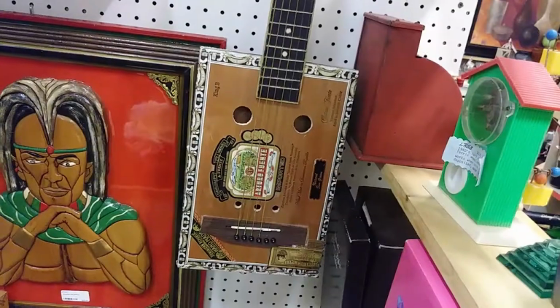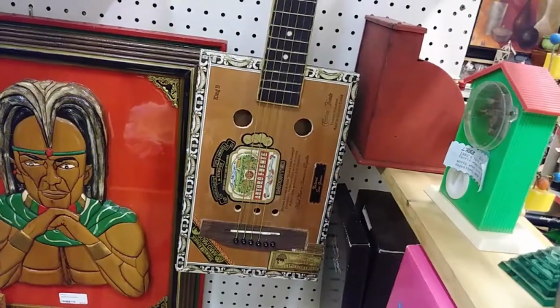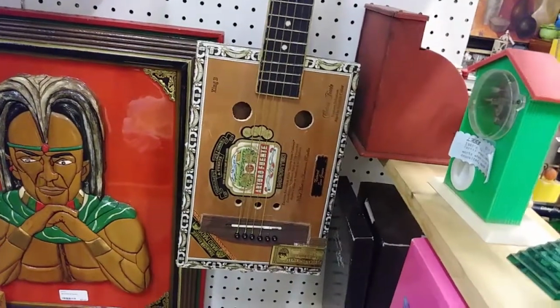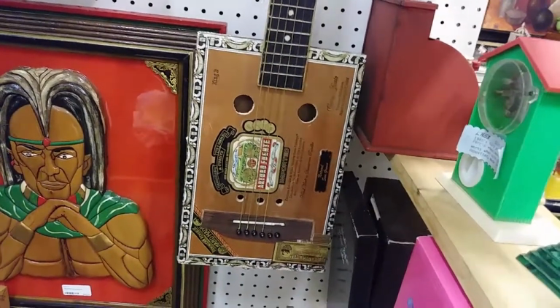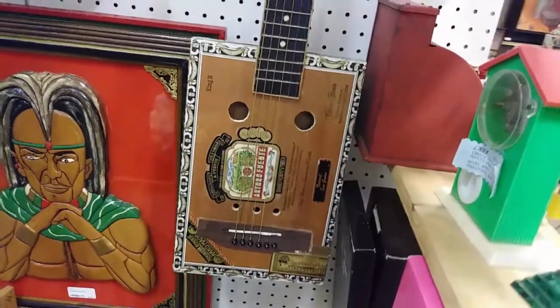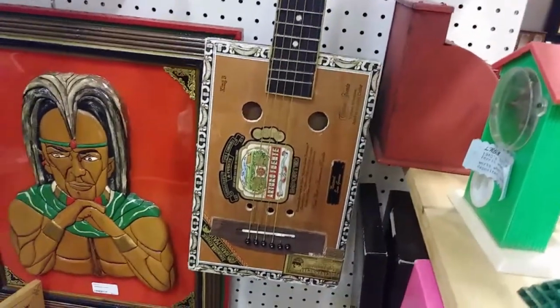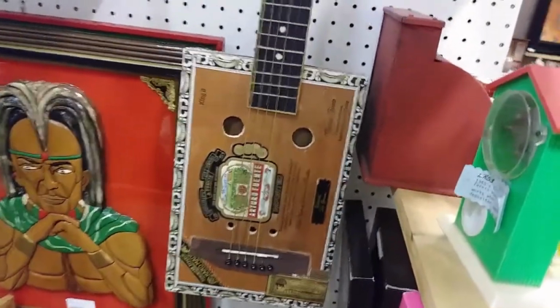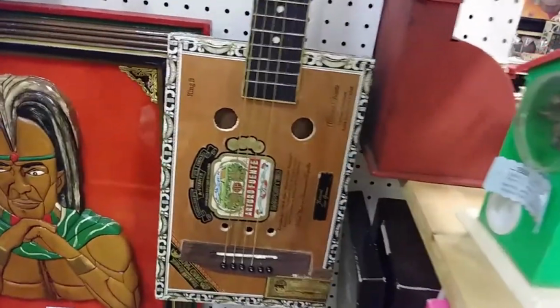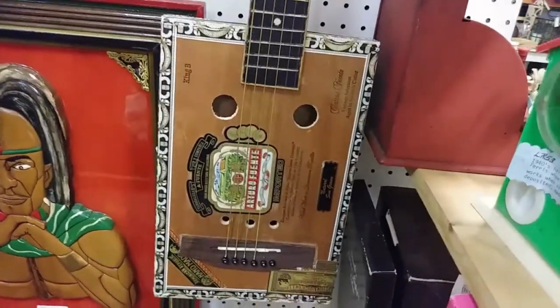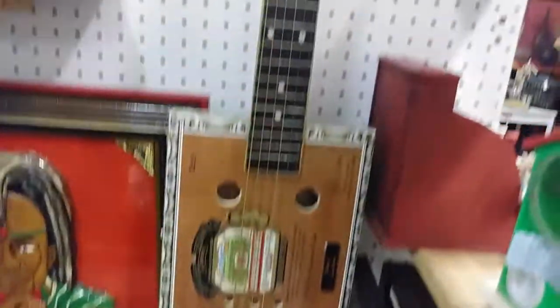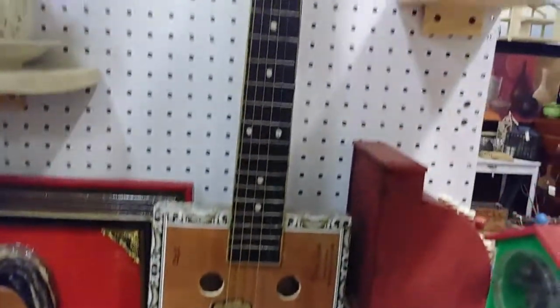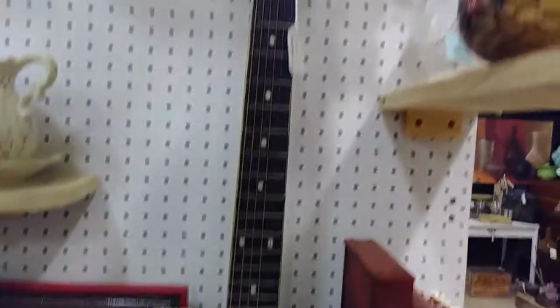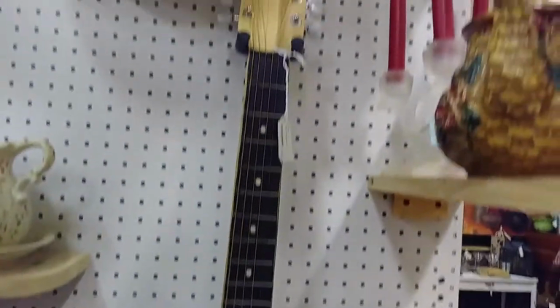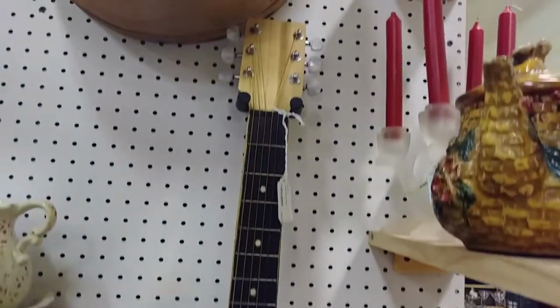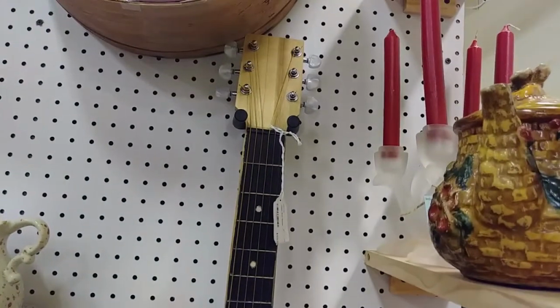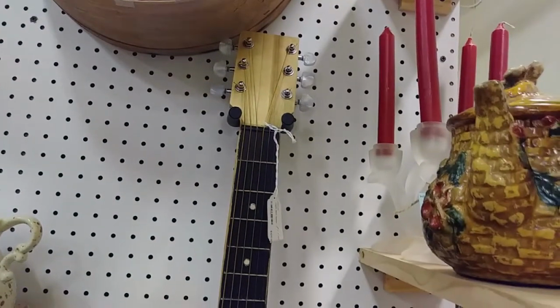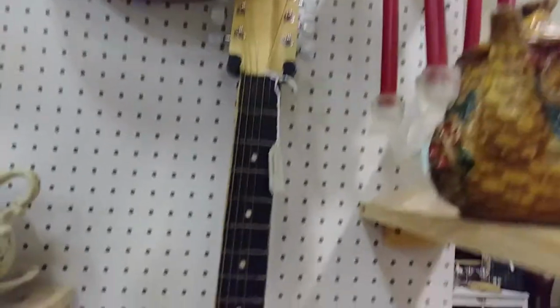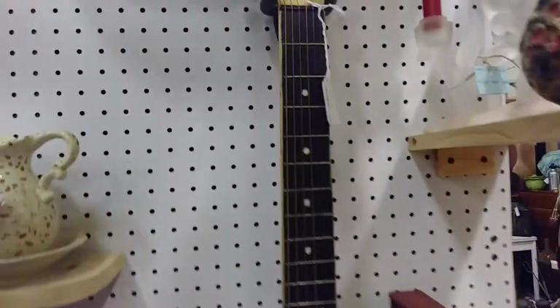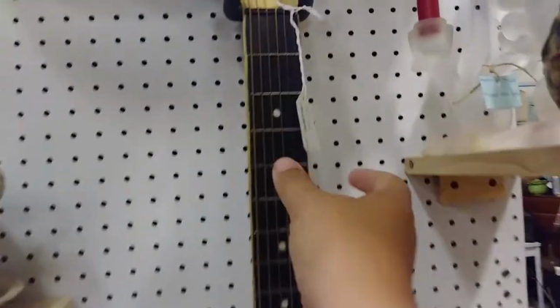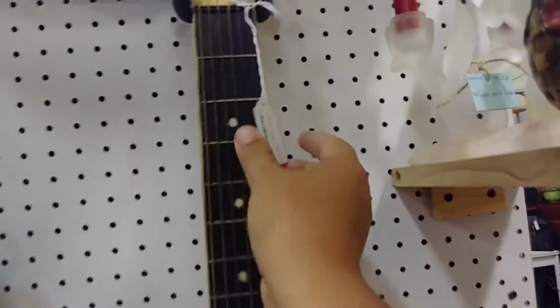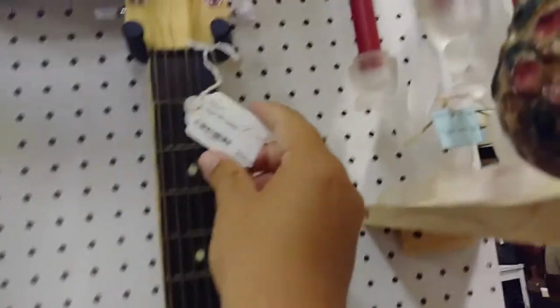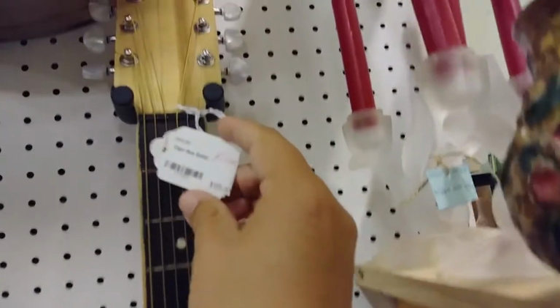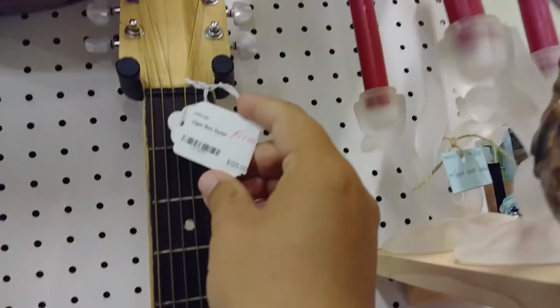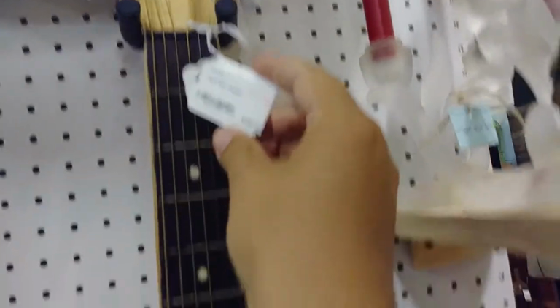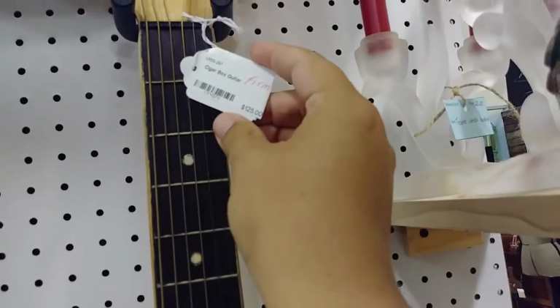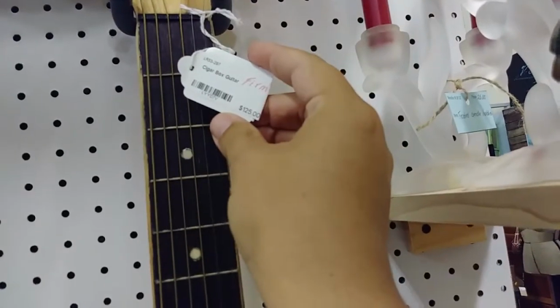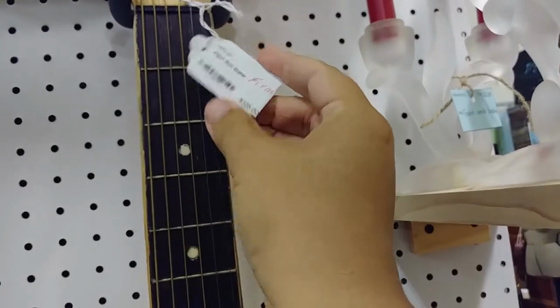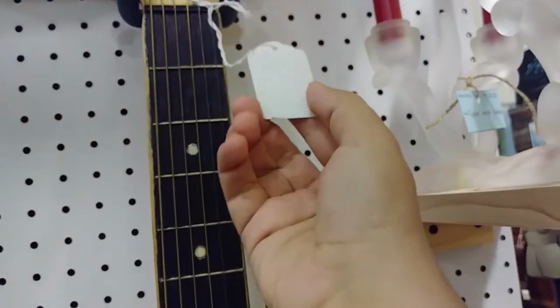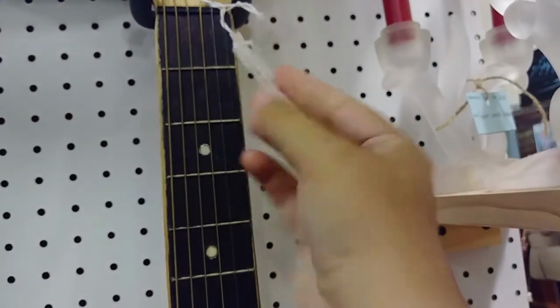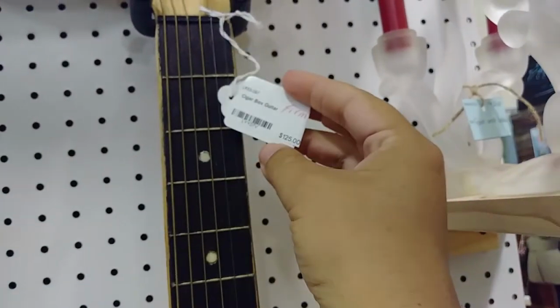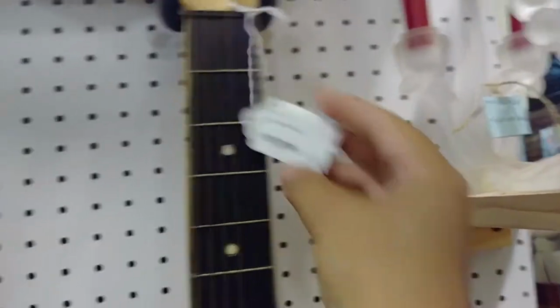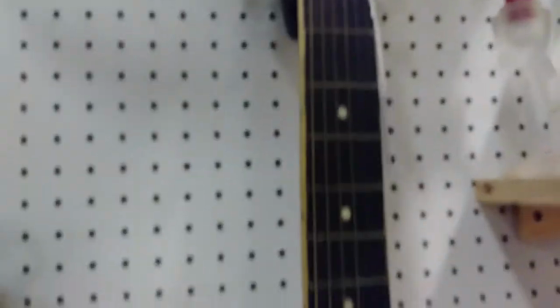Here we have one of those cigar box guitars. That's pretty cool. It goes for $125. I don't know how old that is, but it's really nice looking.